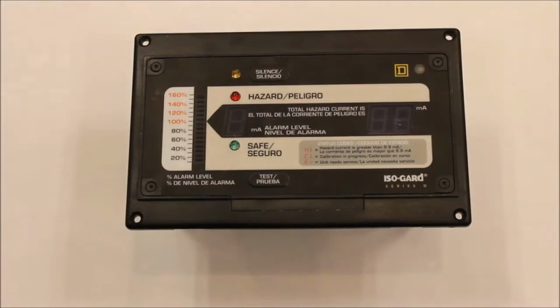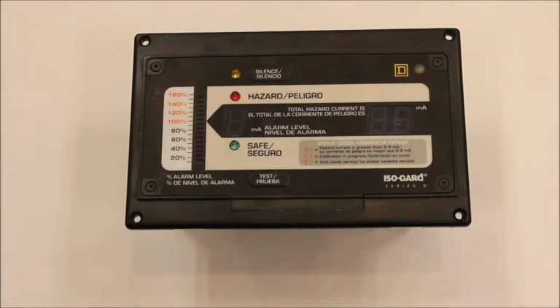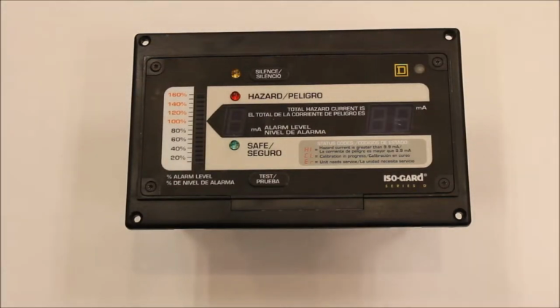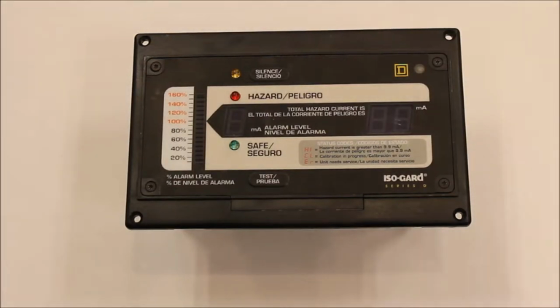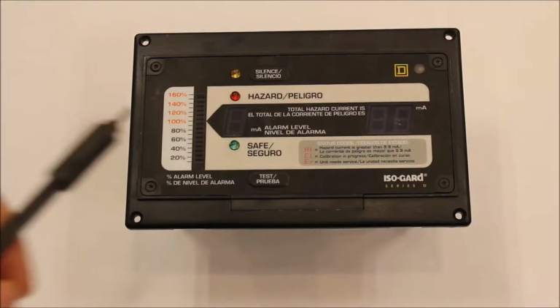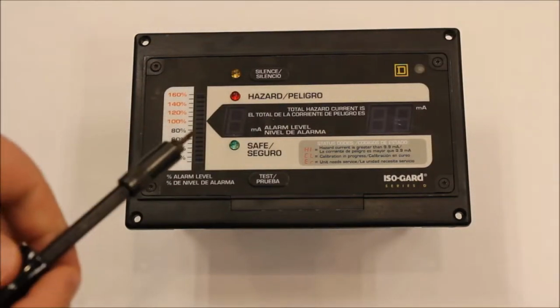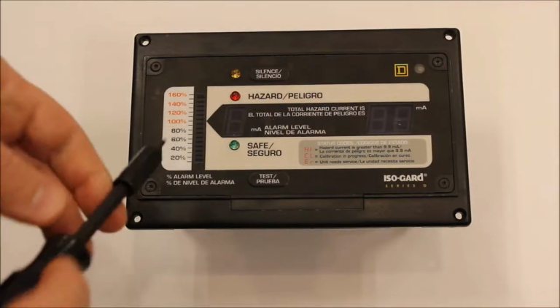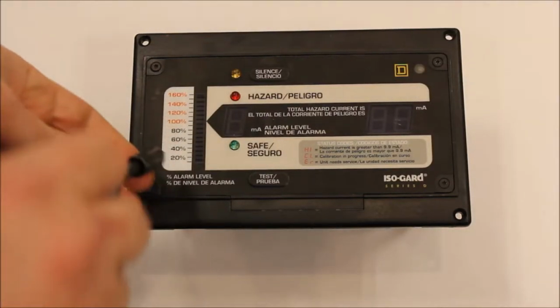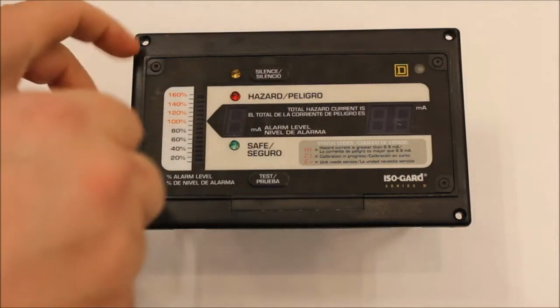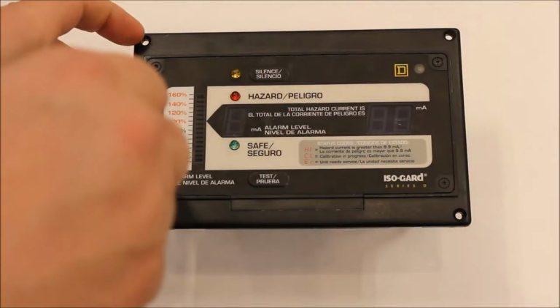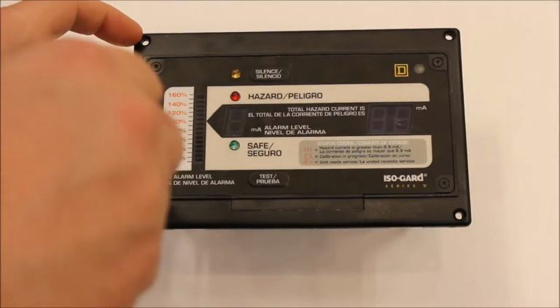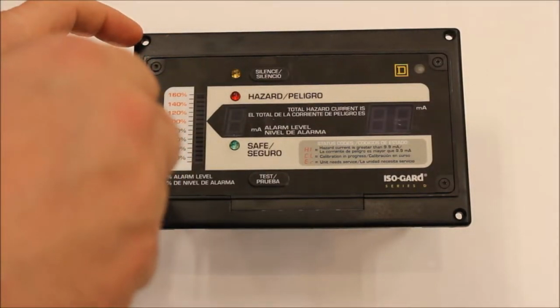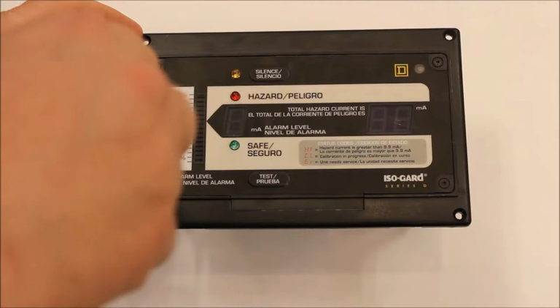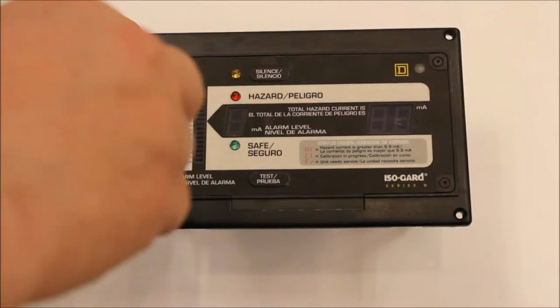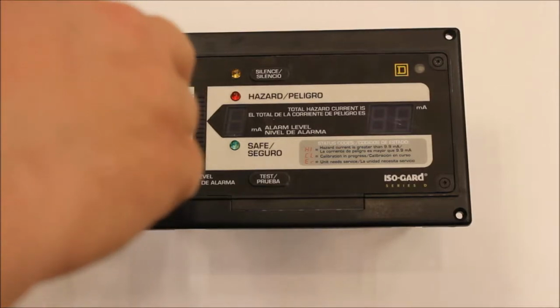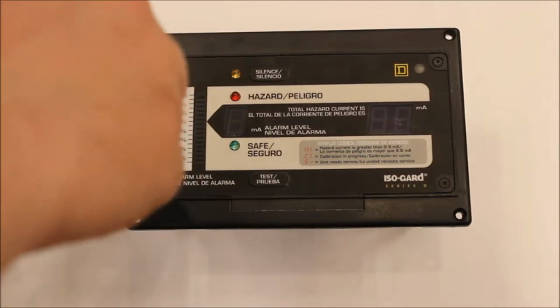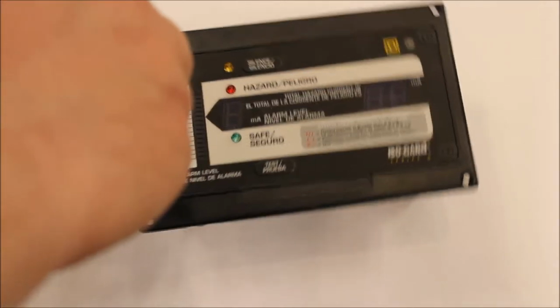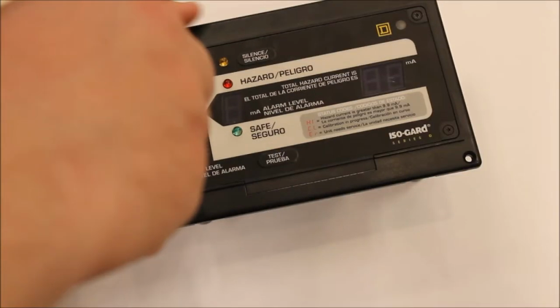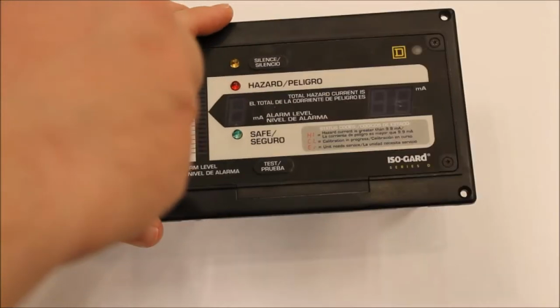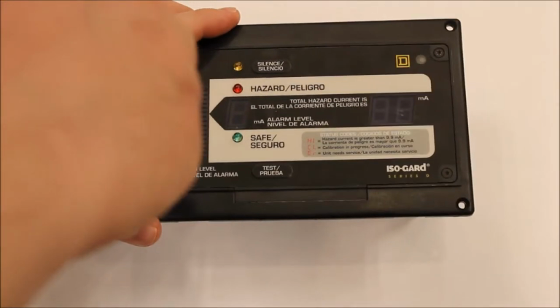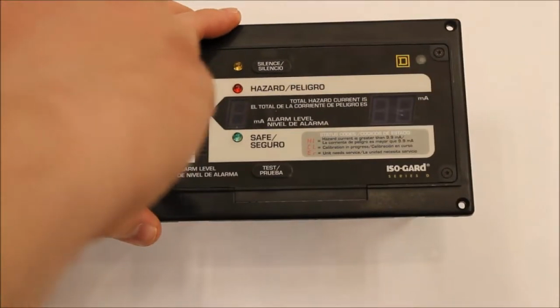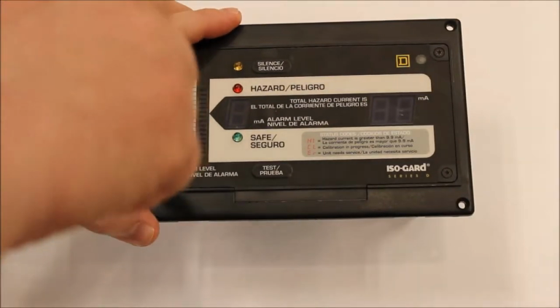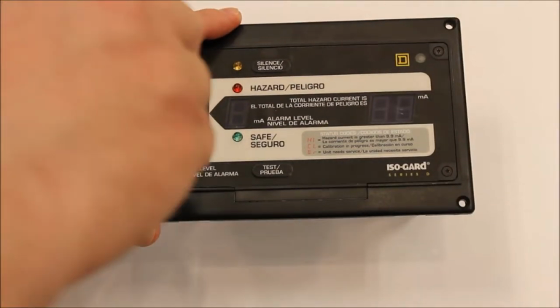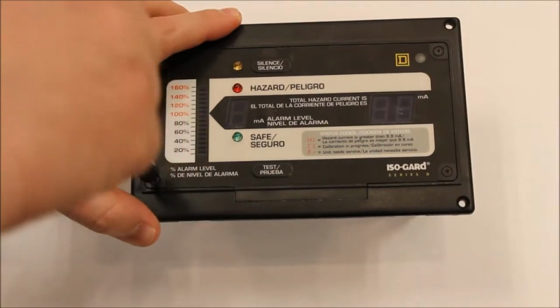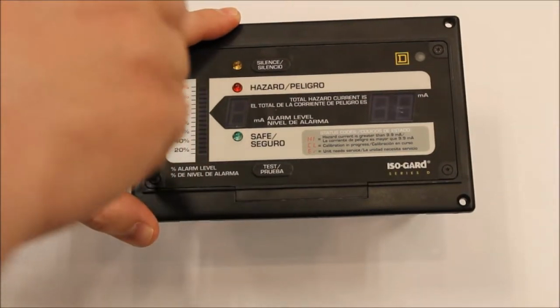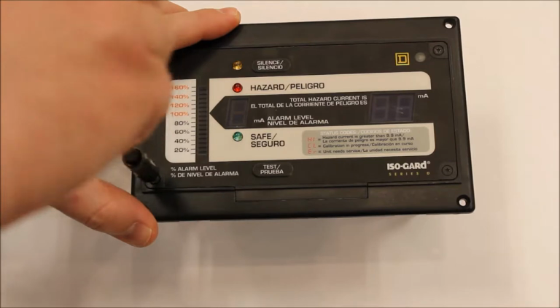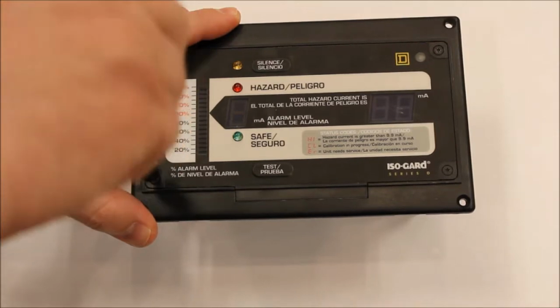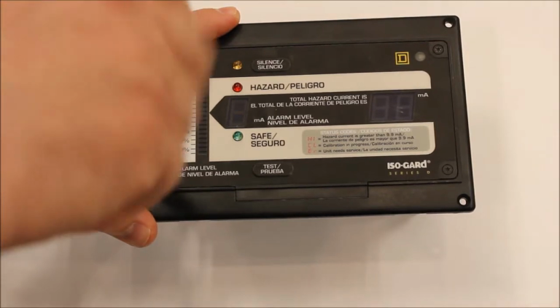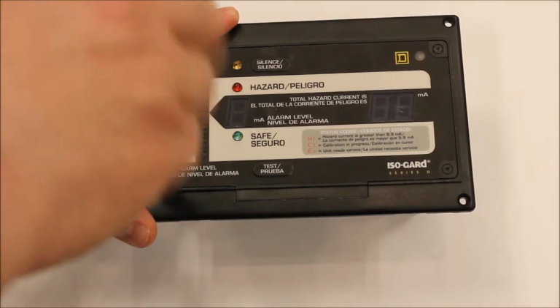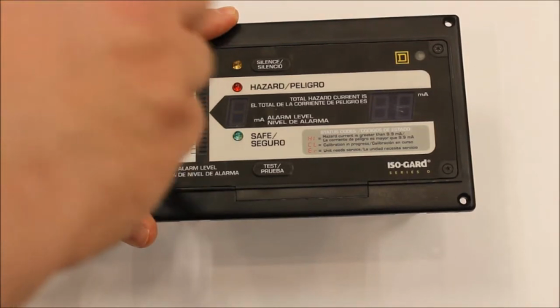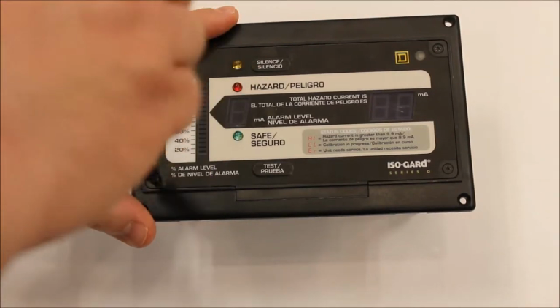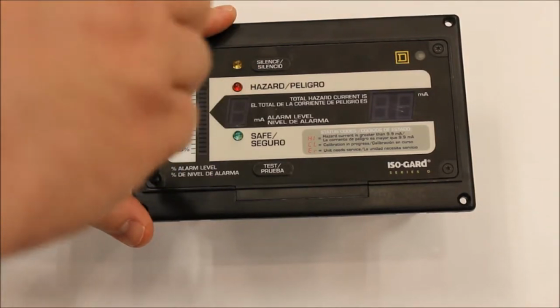This short video shows how to change the fuses of a Series D line isolation monitor. We're working on a bench here, but removing the limb from the panel is not necessary. Just be sure to follow all necessary safety practices in your work.